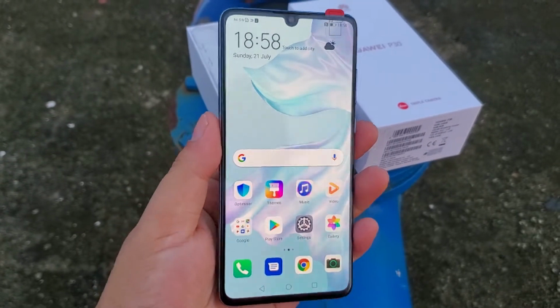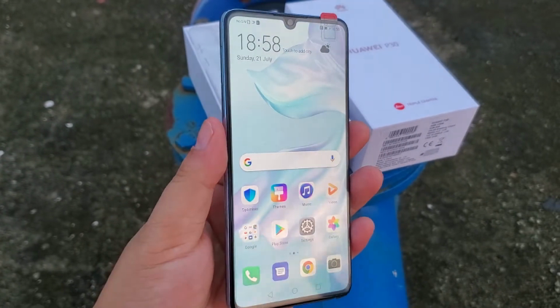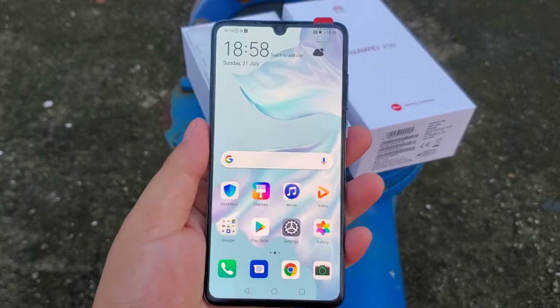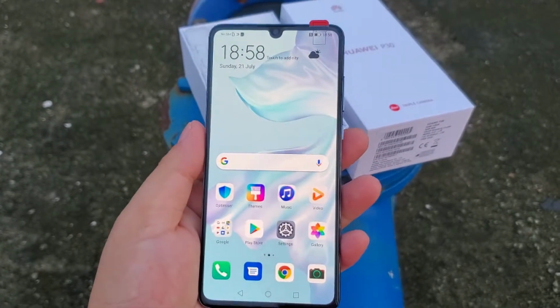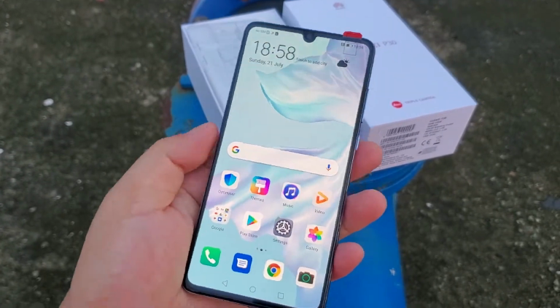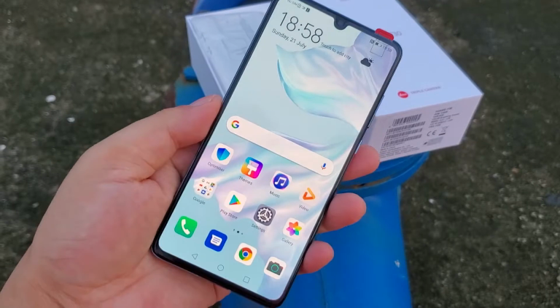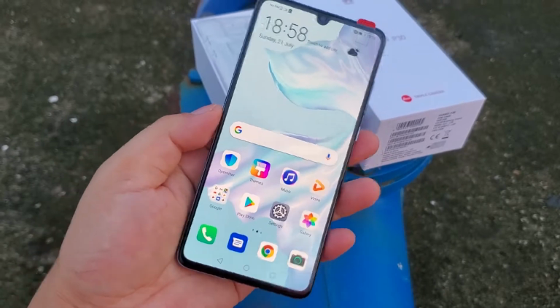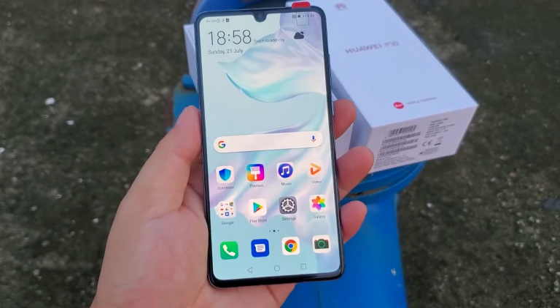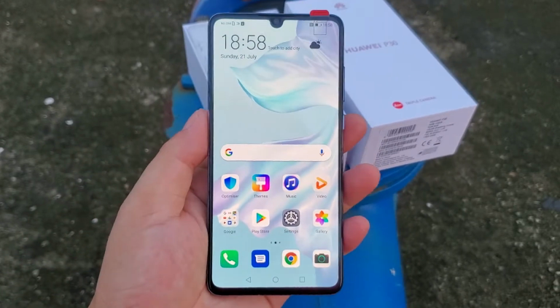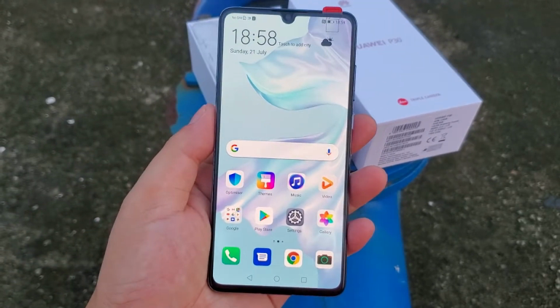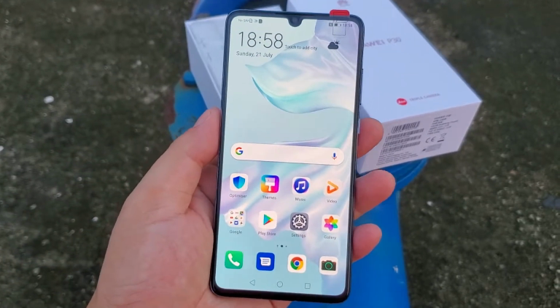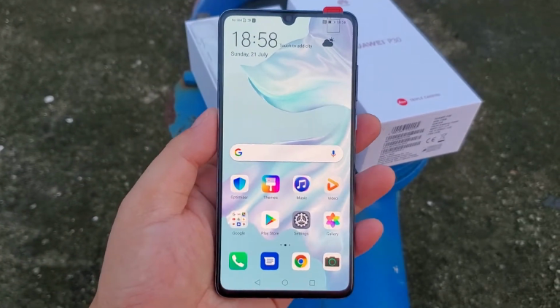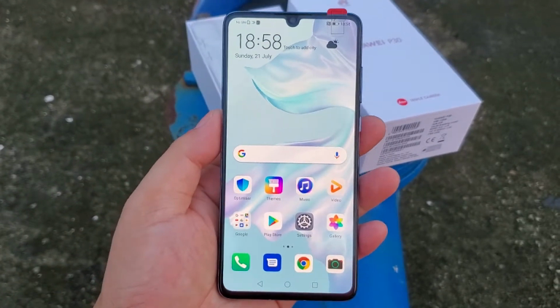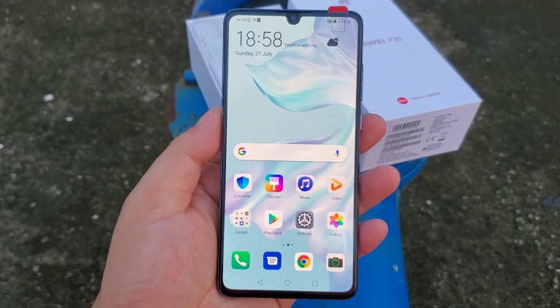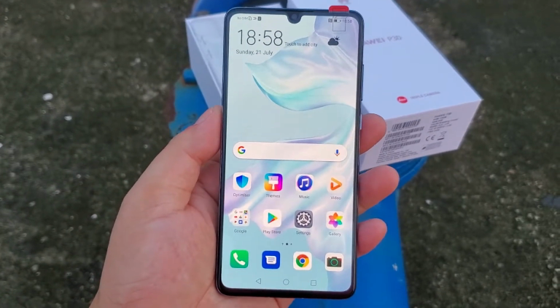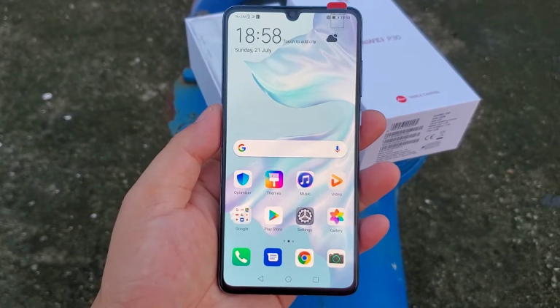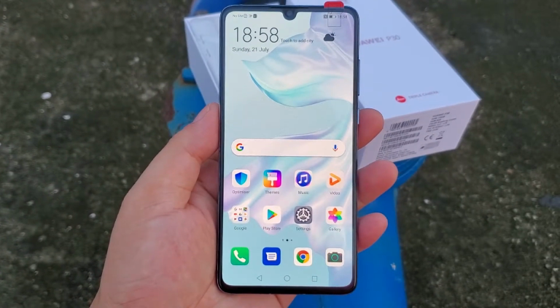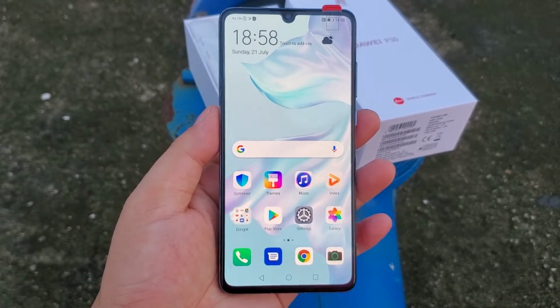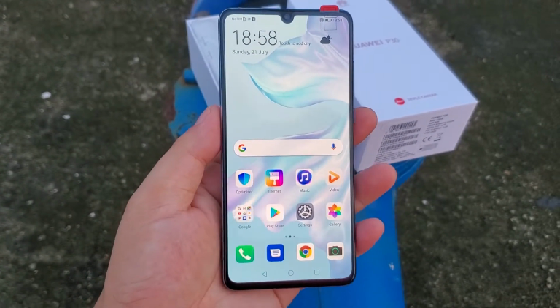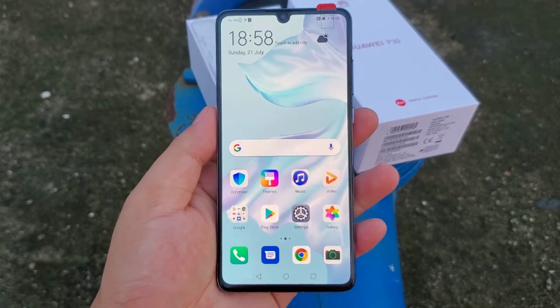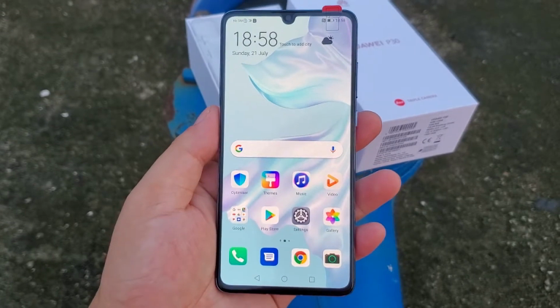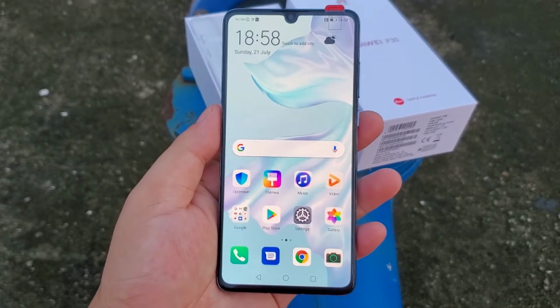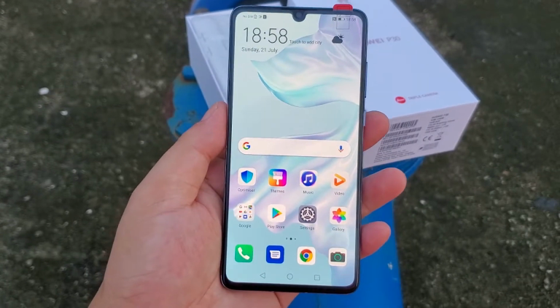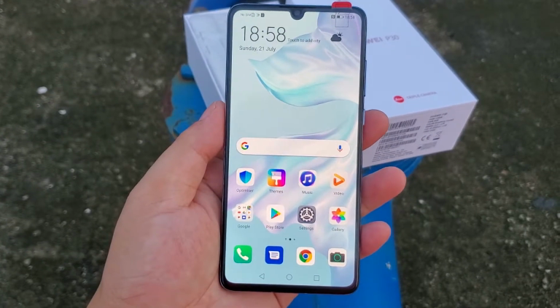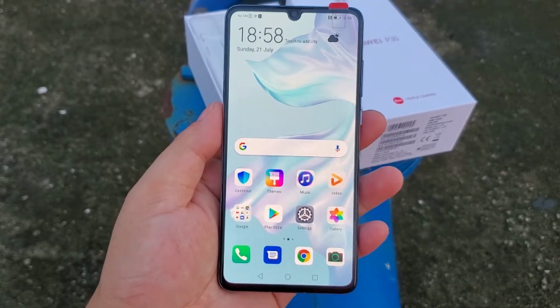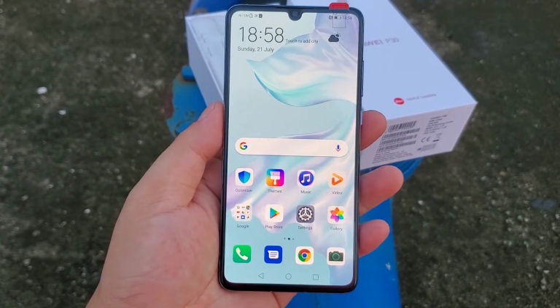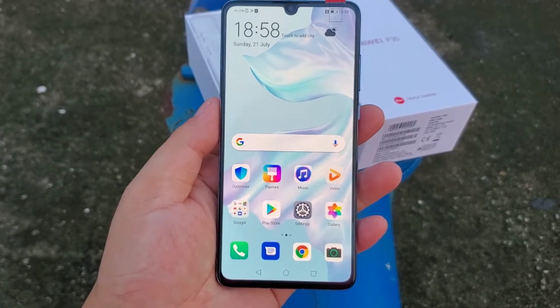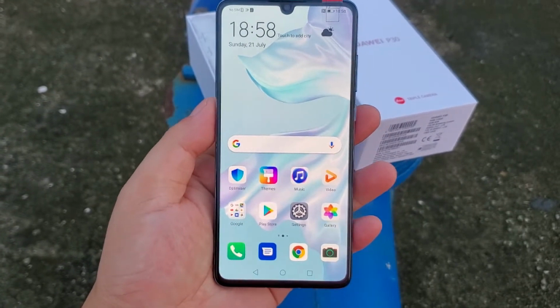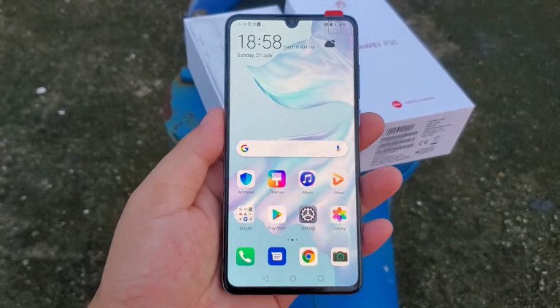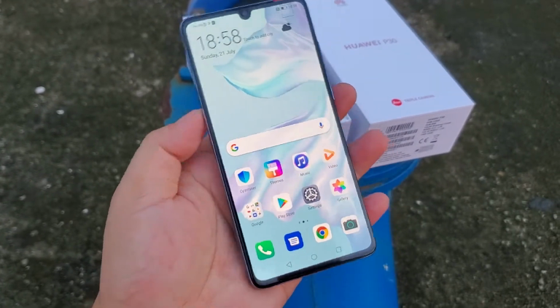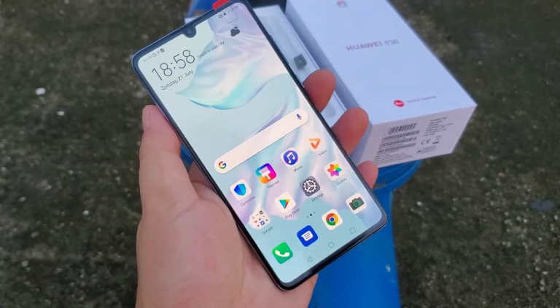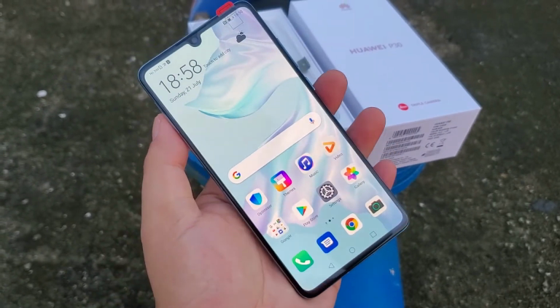I will put a B2B contact link below the video, and I will put a small order sample order link below the video. If you like the phone, you can place an order. If you want to make B2B business, you can contact us — we have the best price.